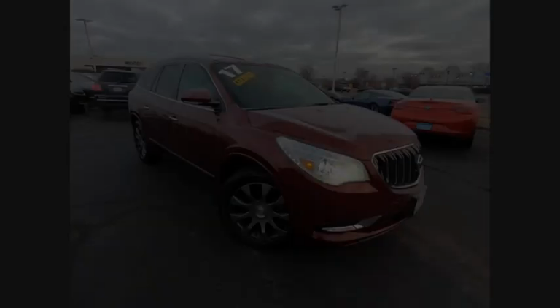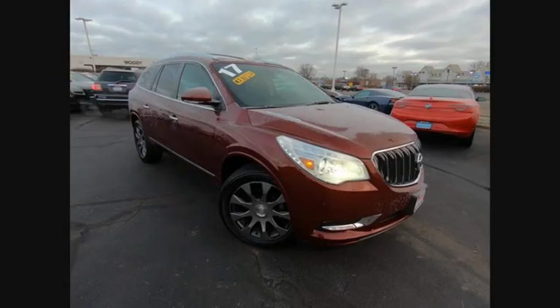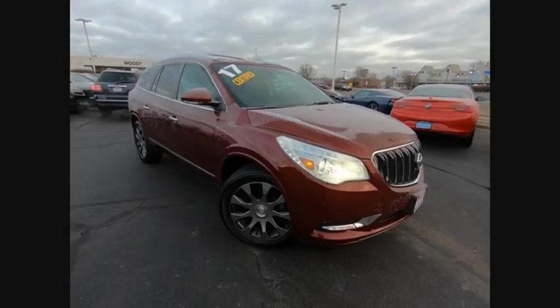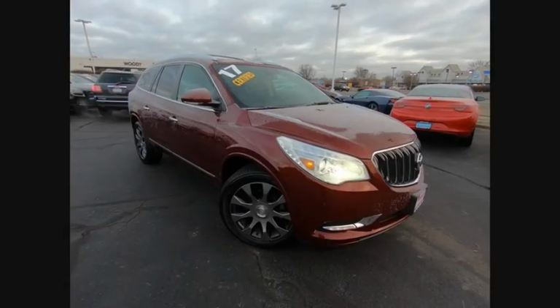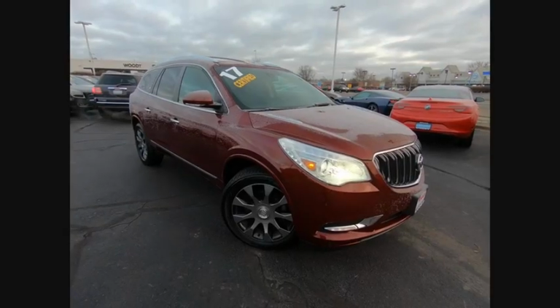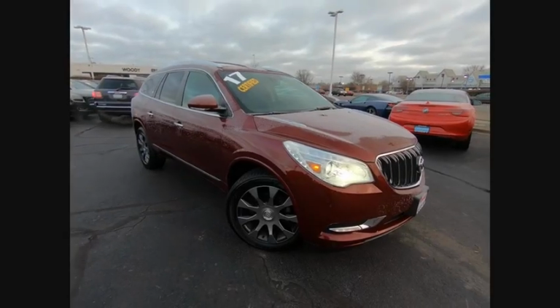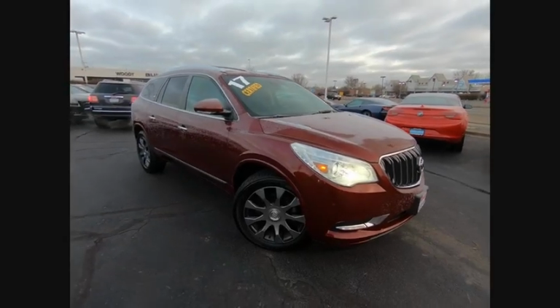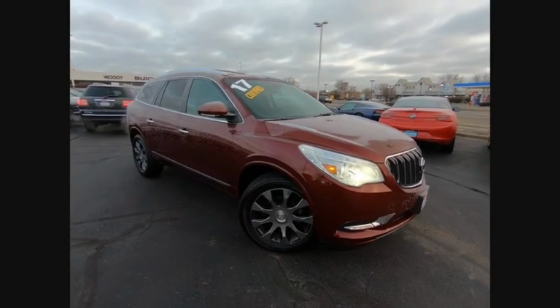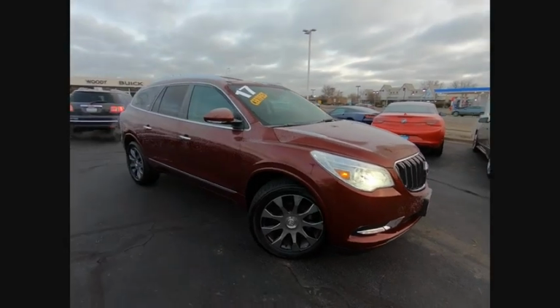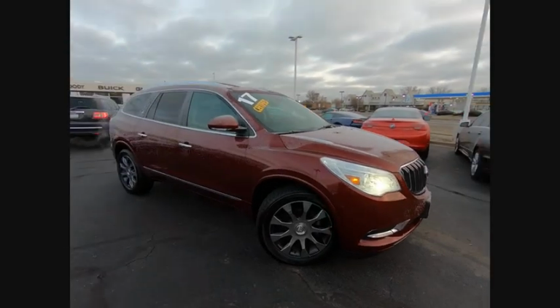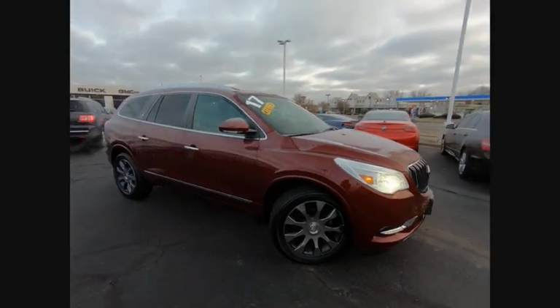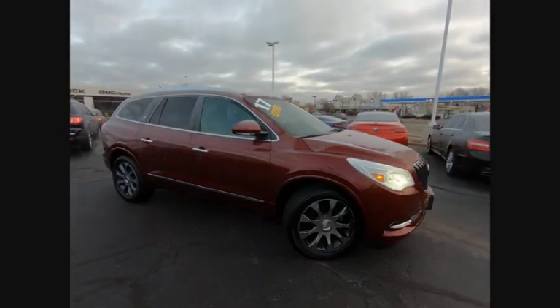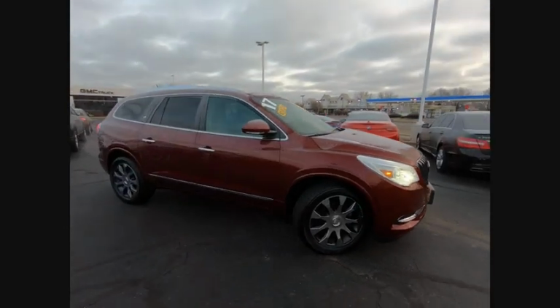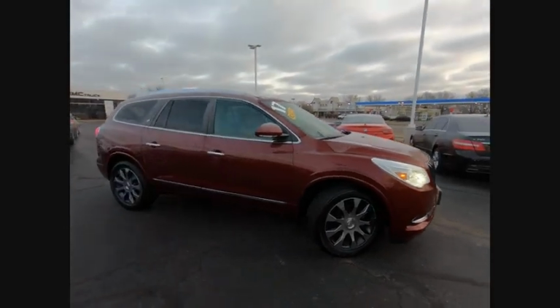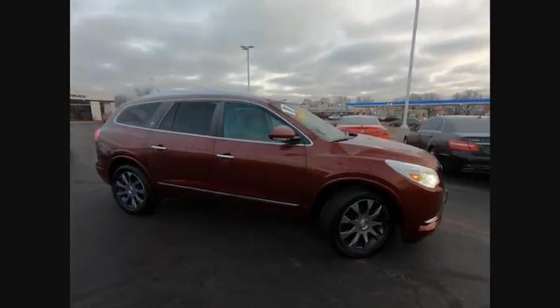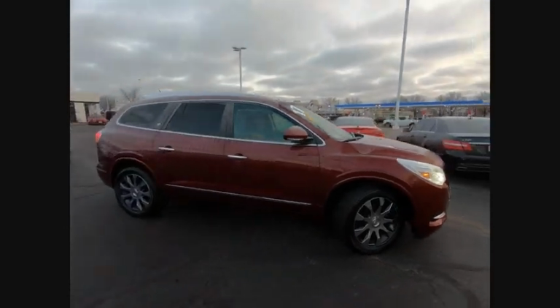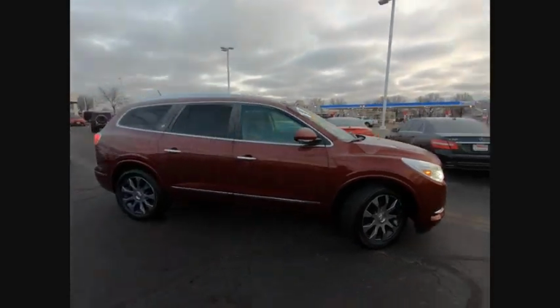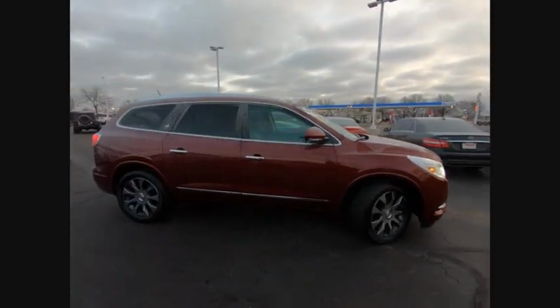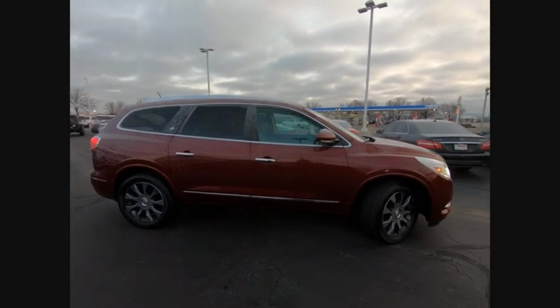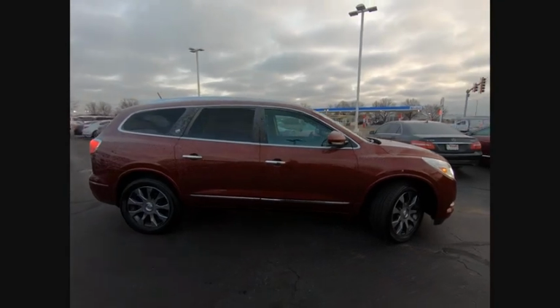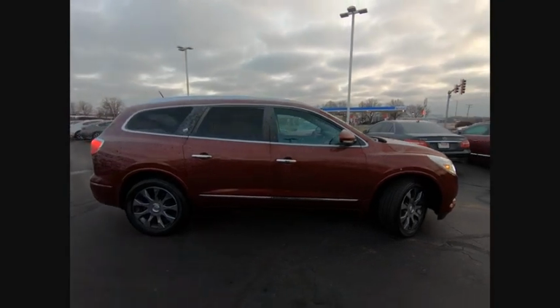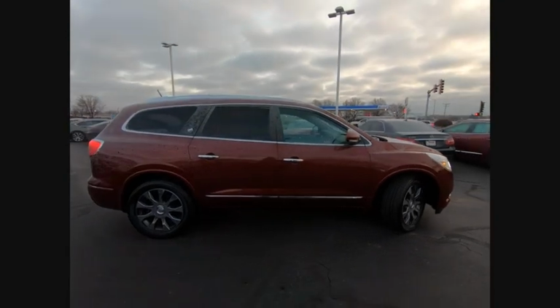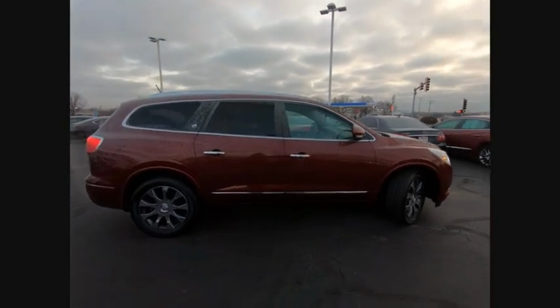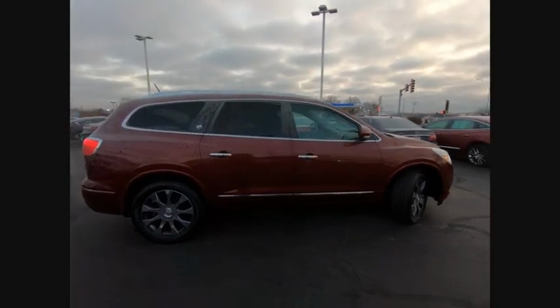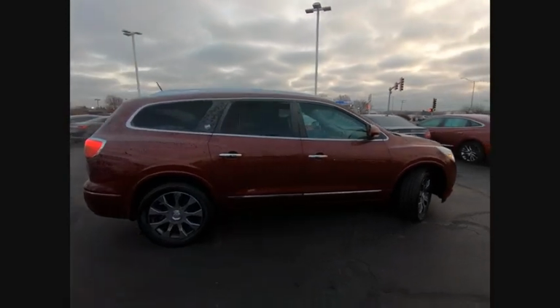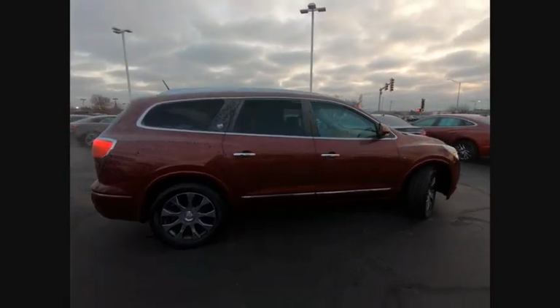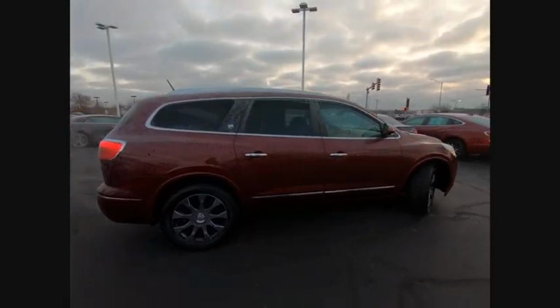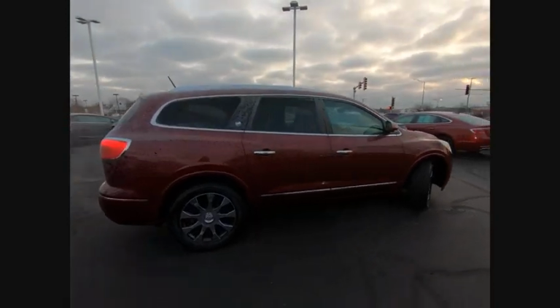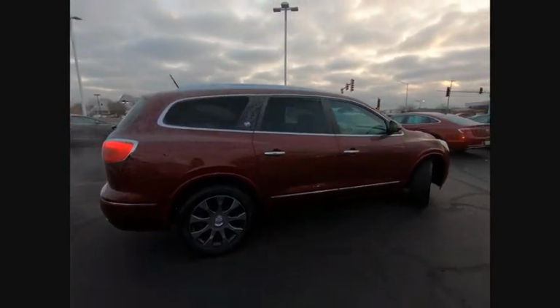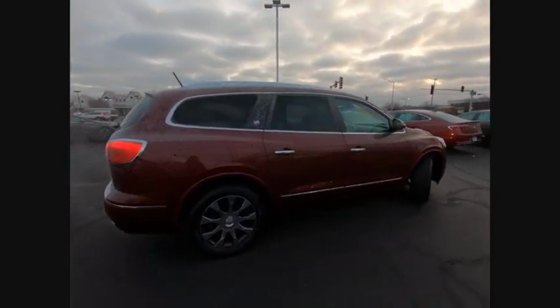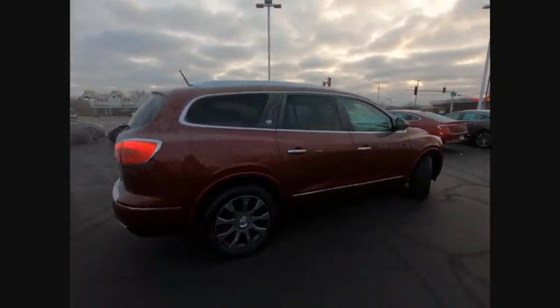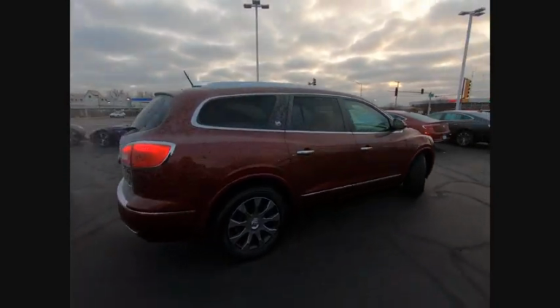Come test drive the 2017 Enclave. The Enclave offers three rows of seats, standard, with seating for up to eight passengers.